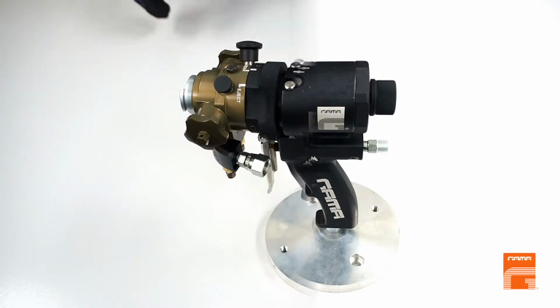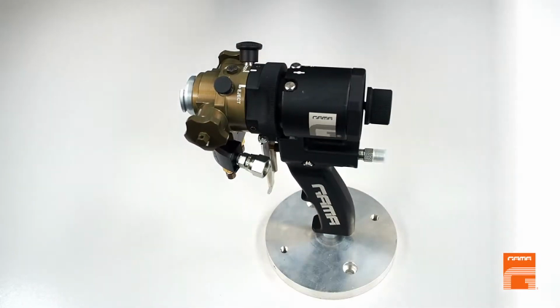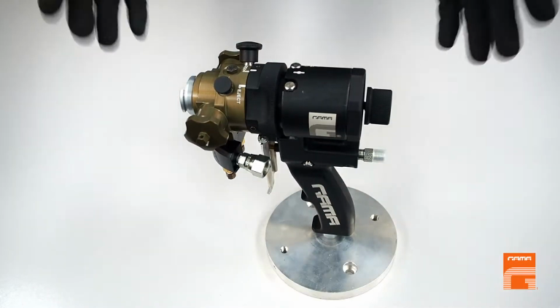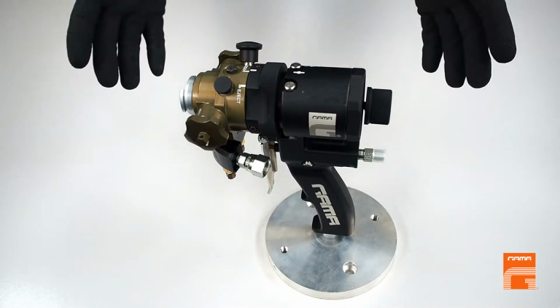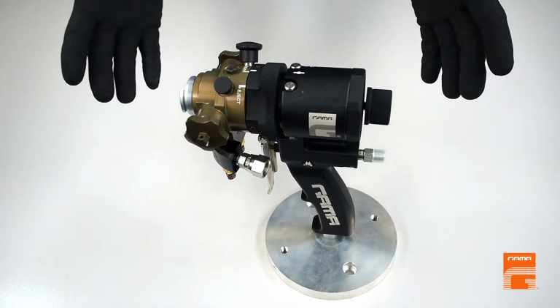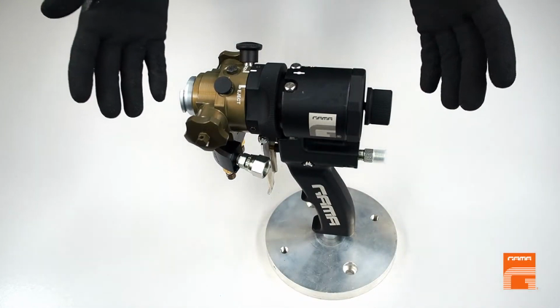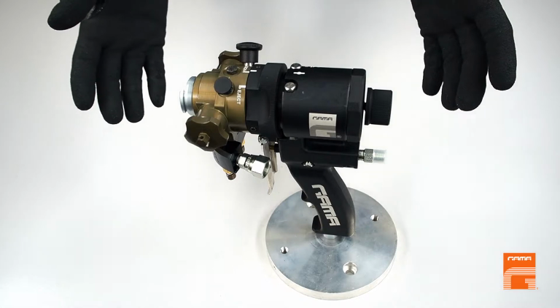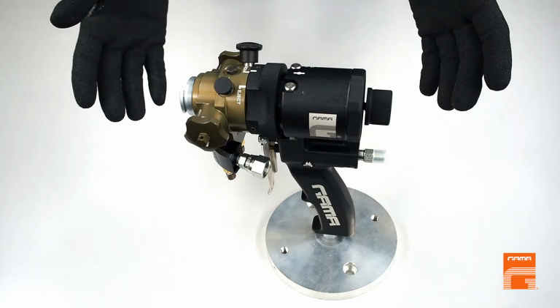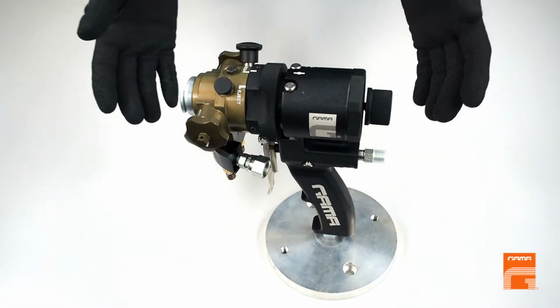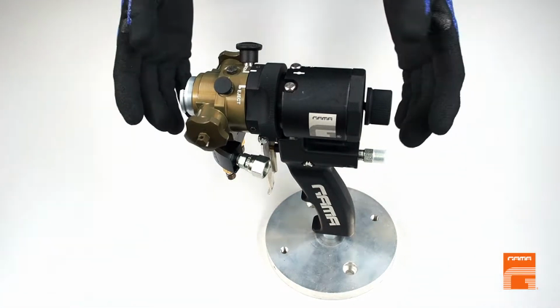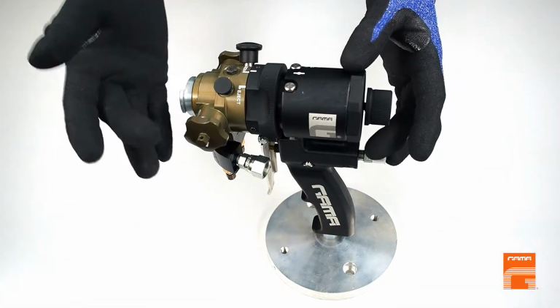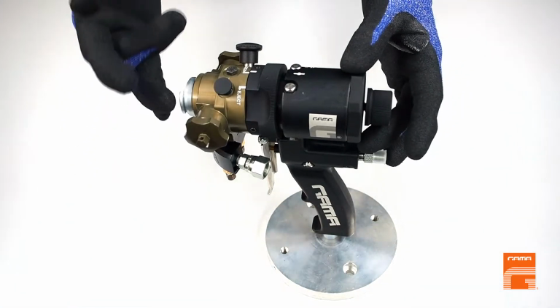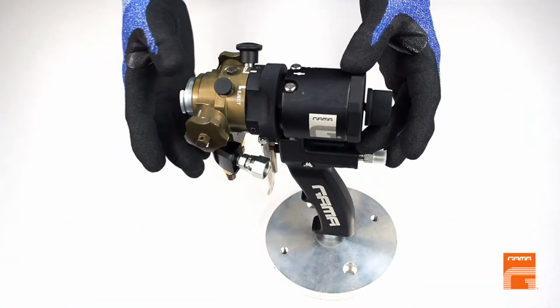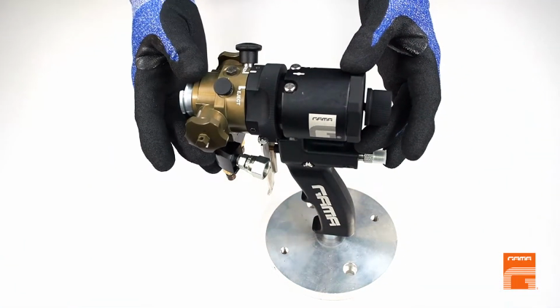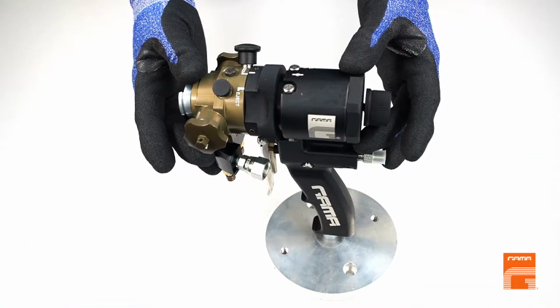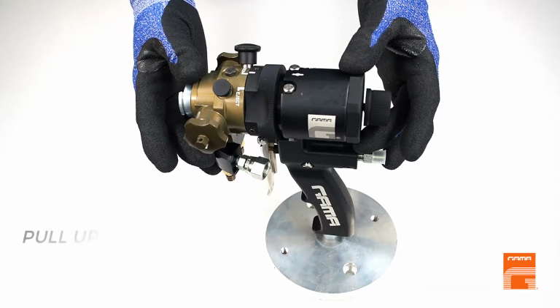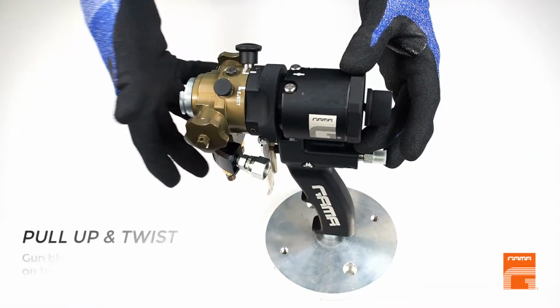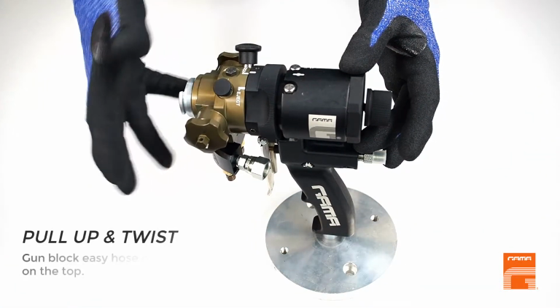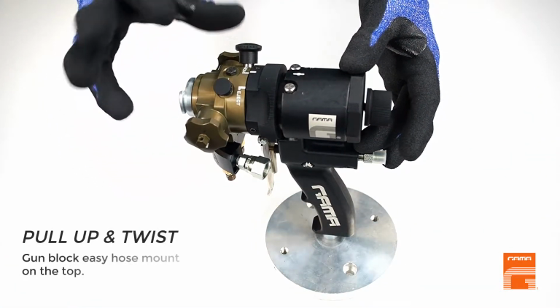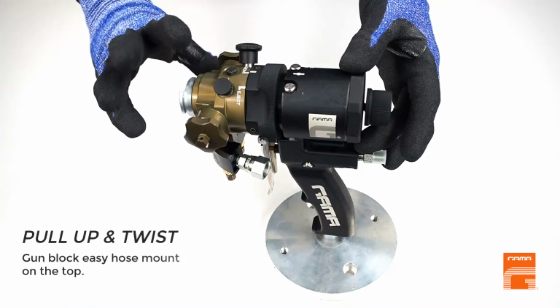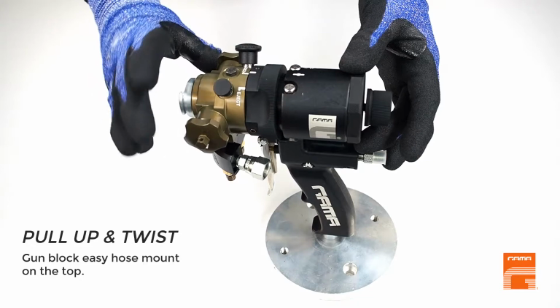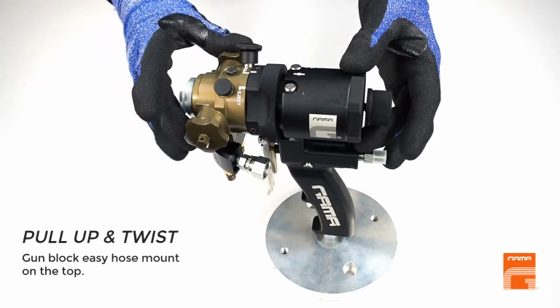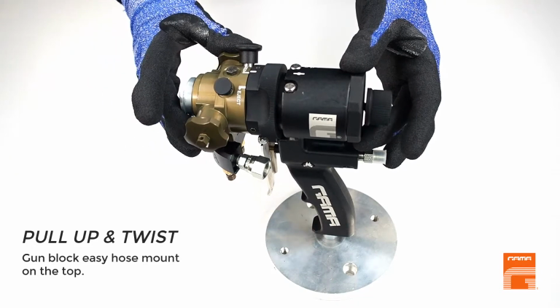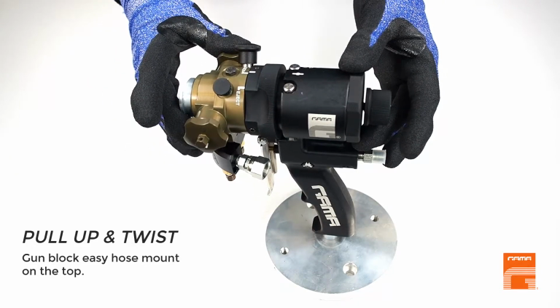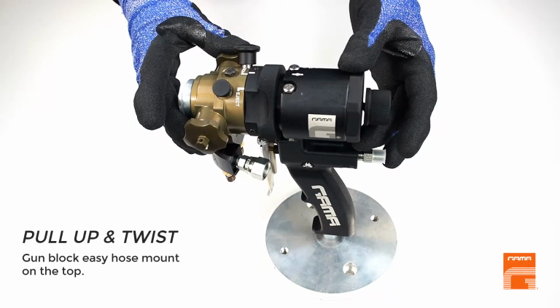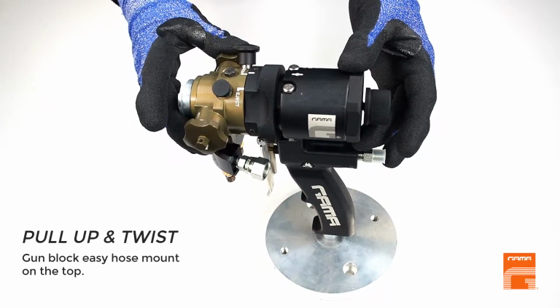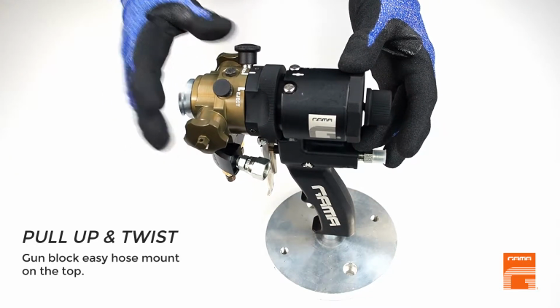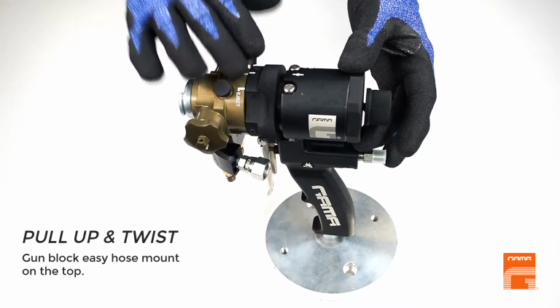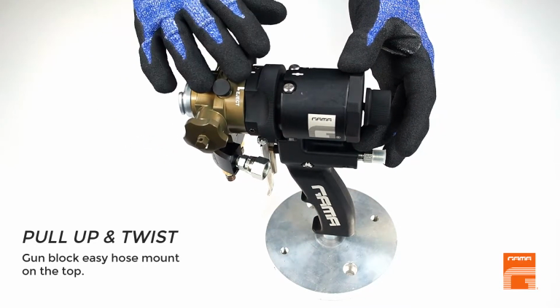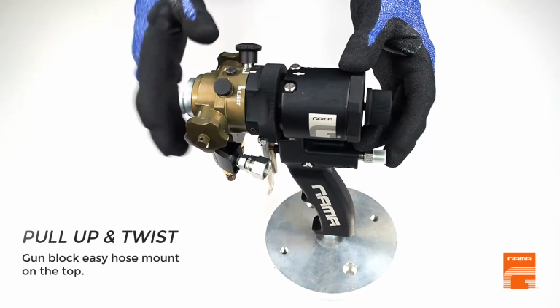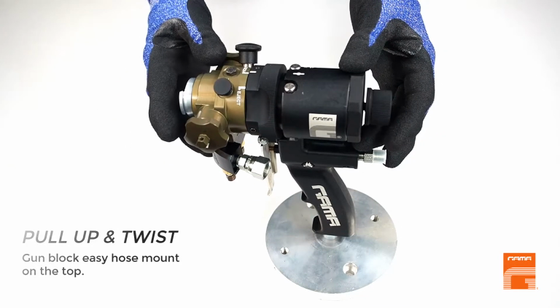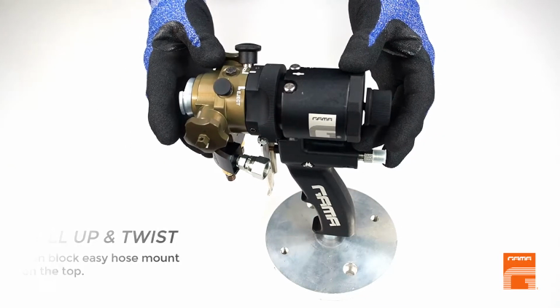Another important feature of the HT-Black Gun is how to take off the mixing head or turn it upwards to be able to mount hoses on the top of the gun.